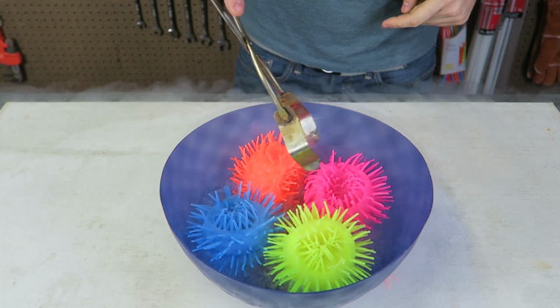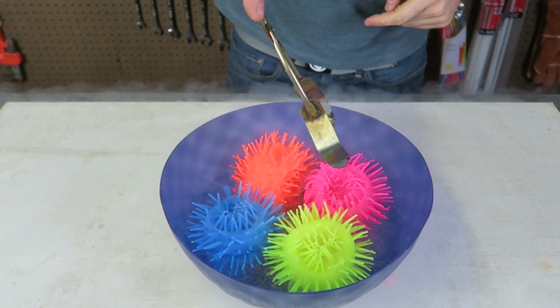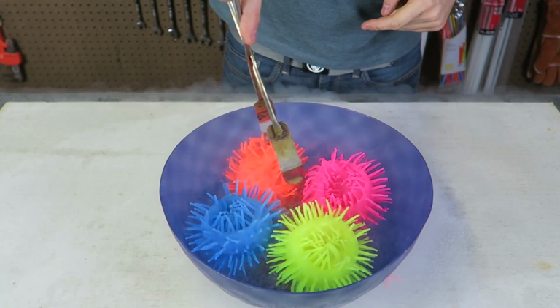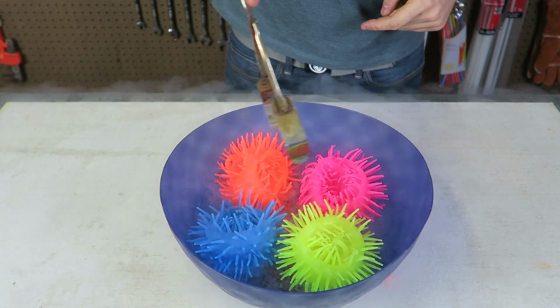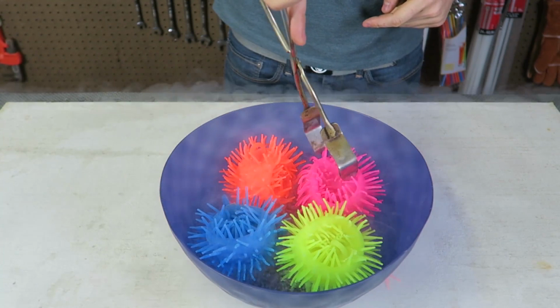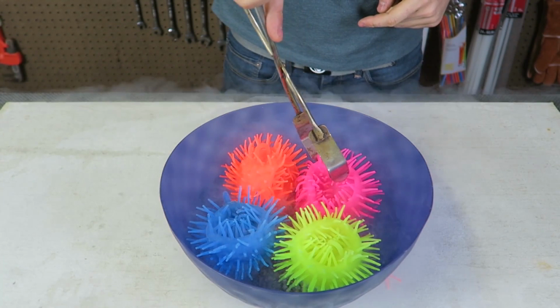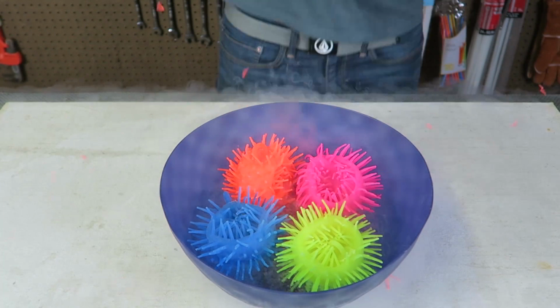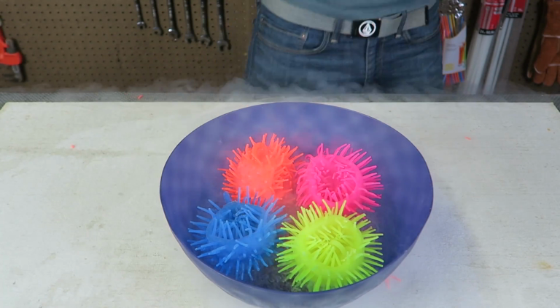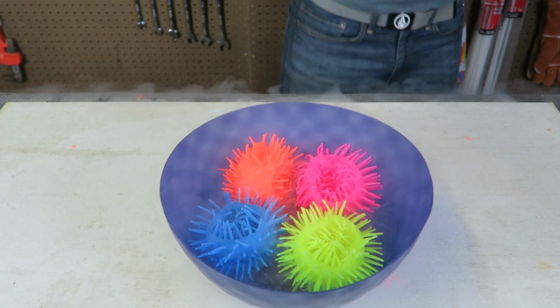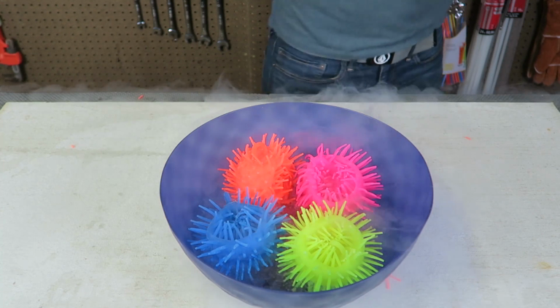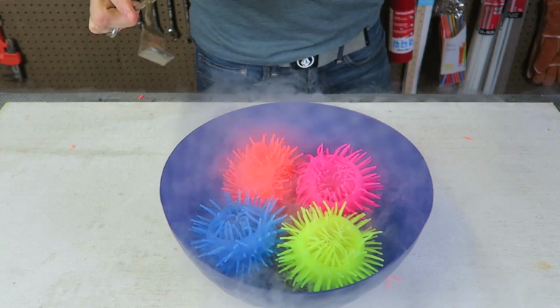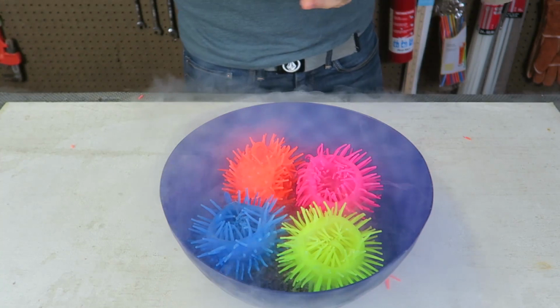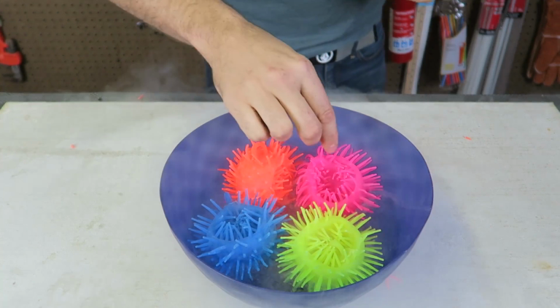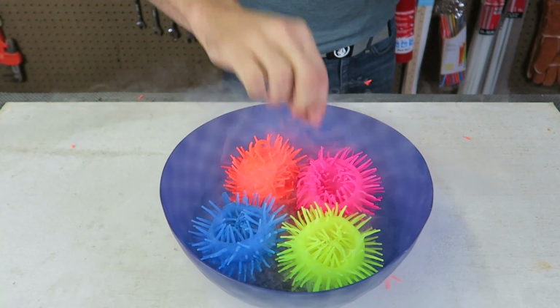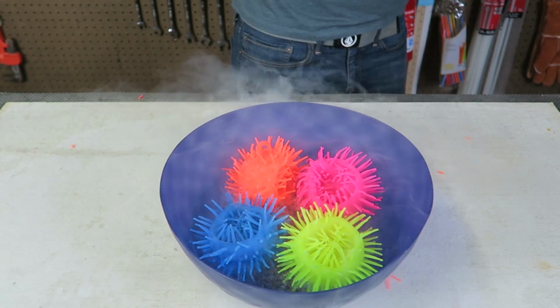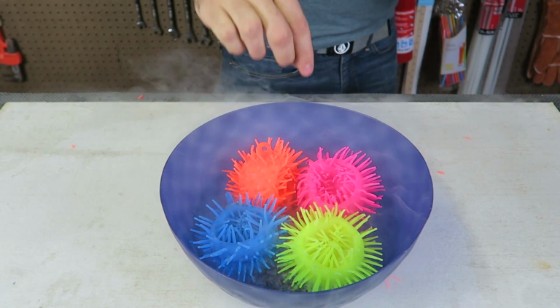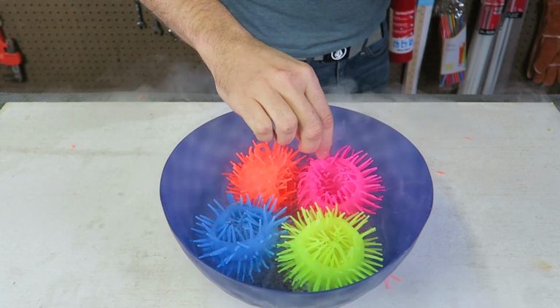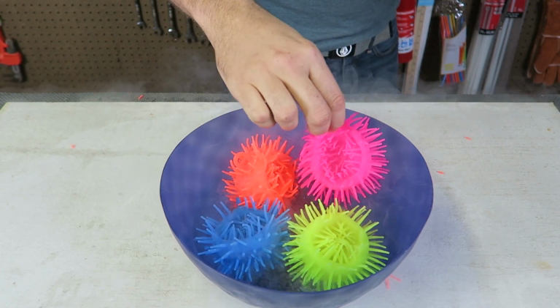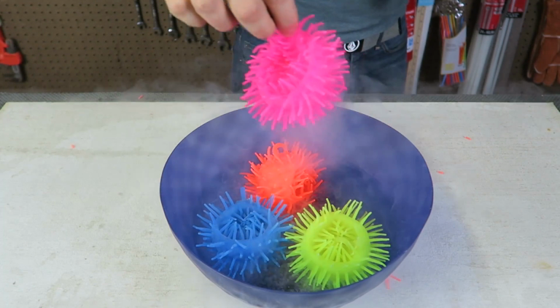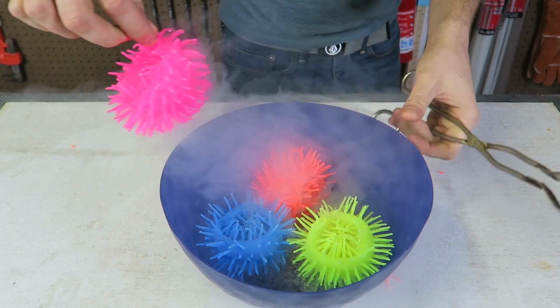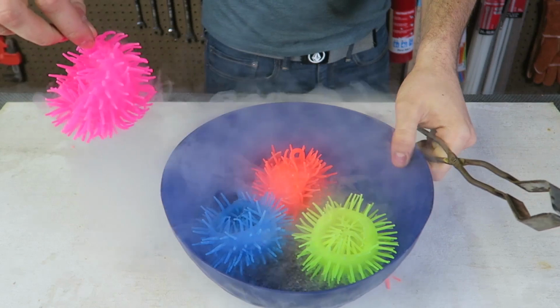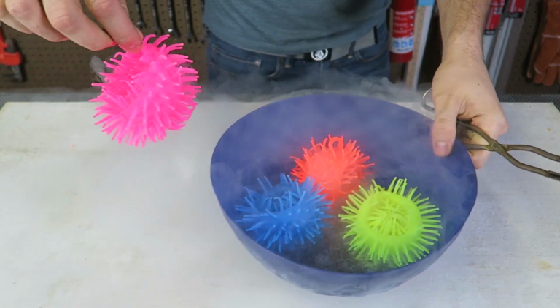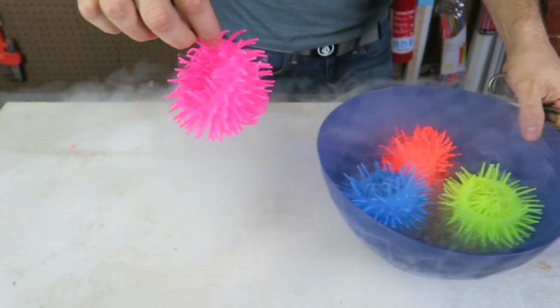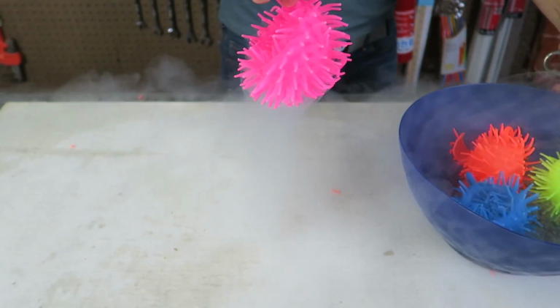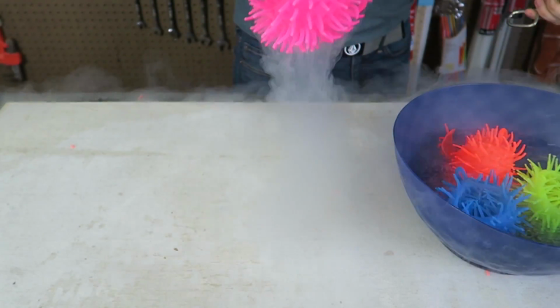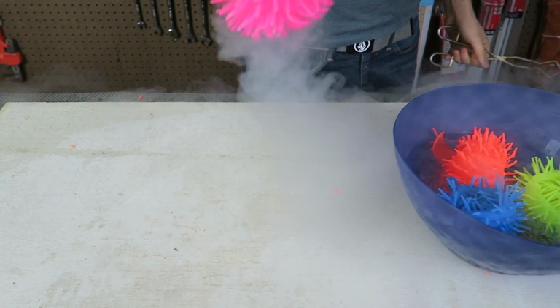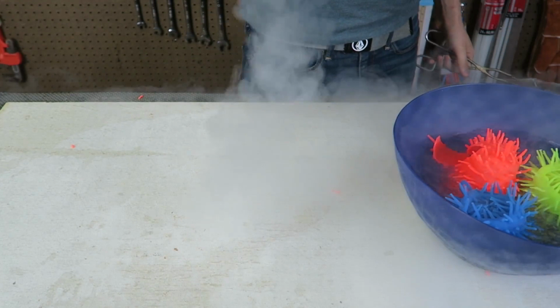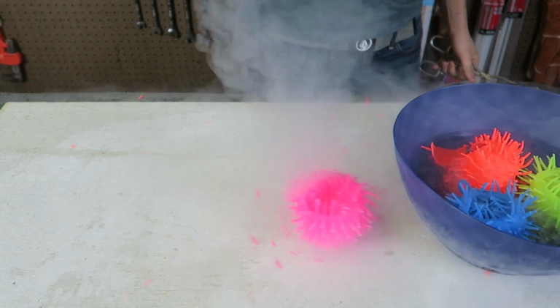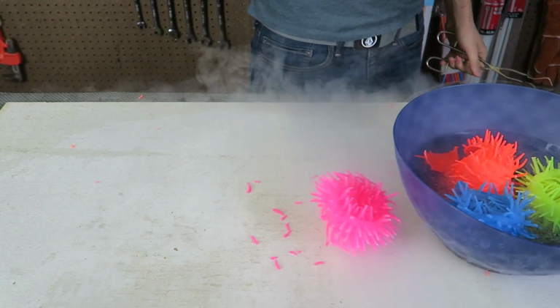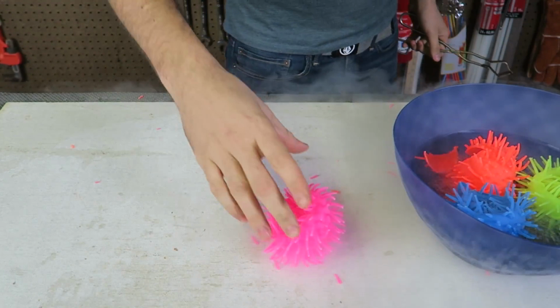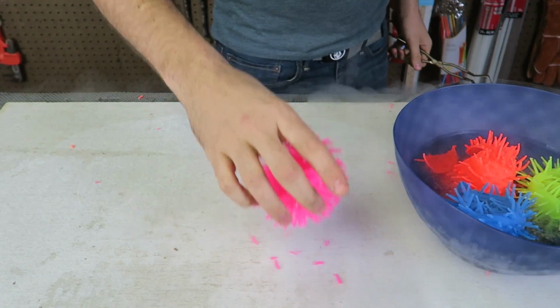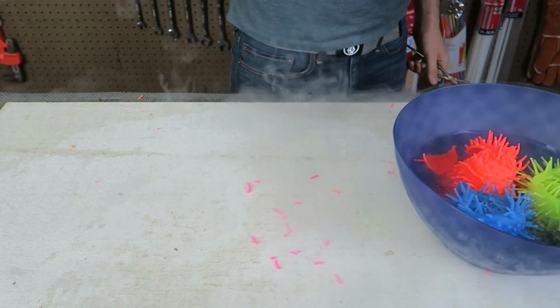Let me take one out slowly. It just explodes! Whoa, oh my gosh! Let's take one out and drop it on the table. It just breaks!